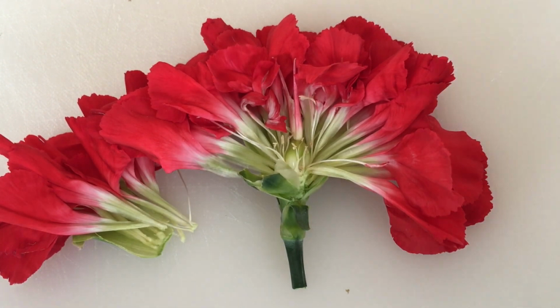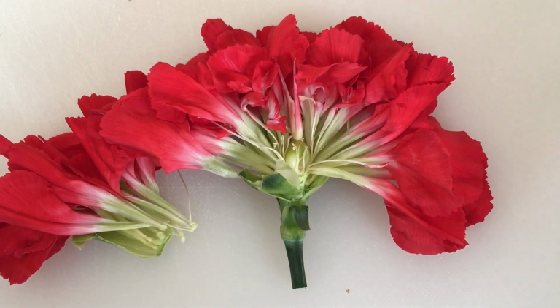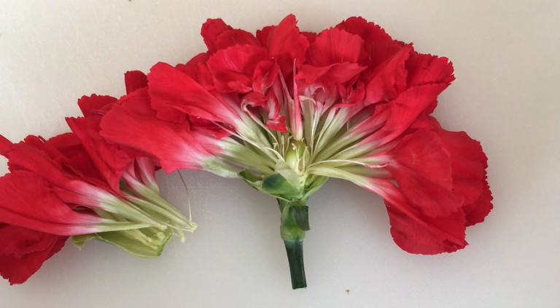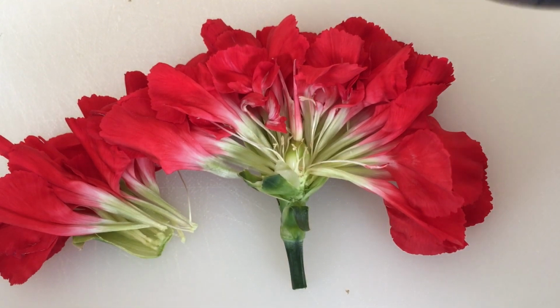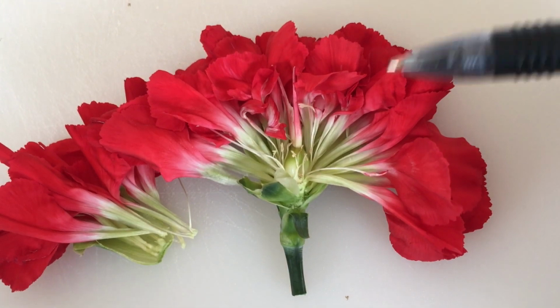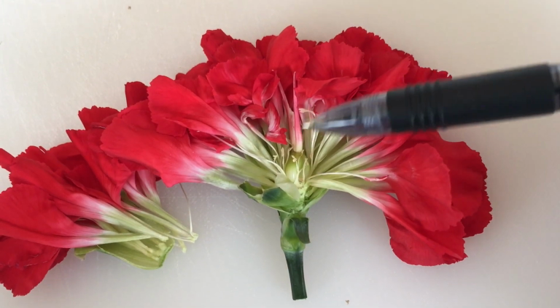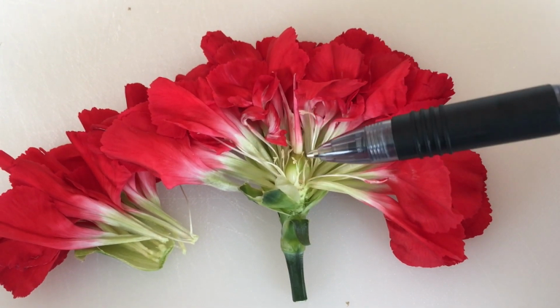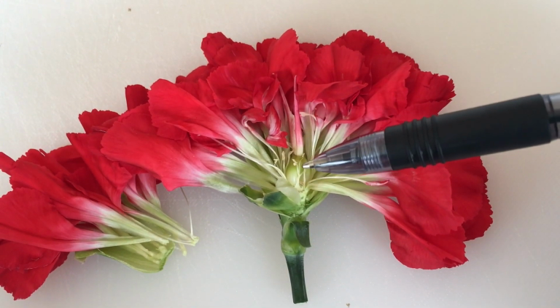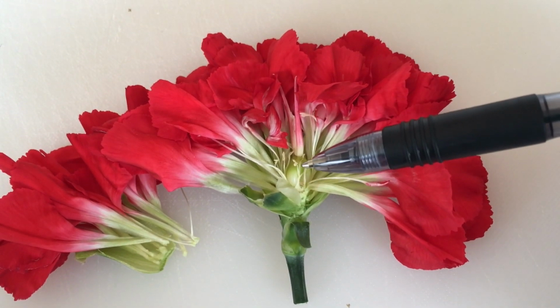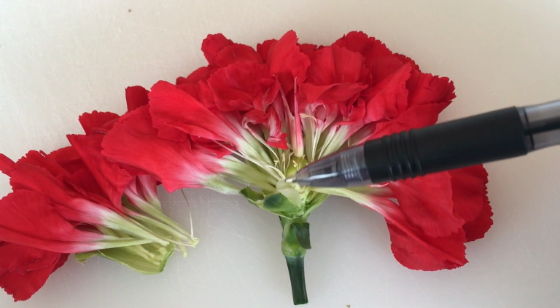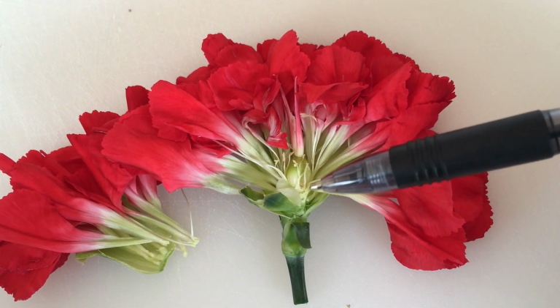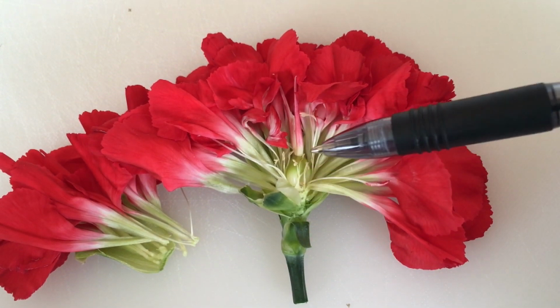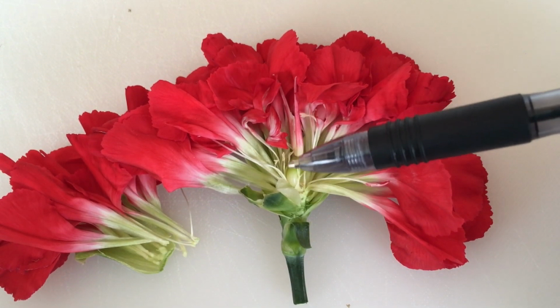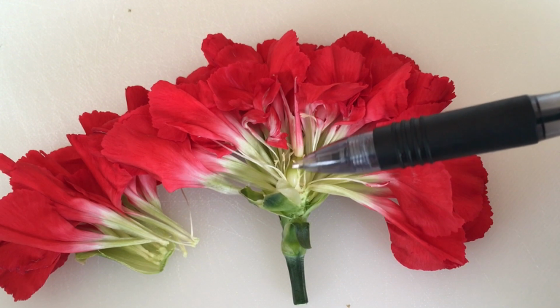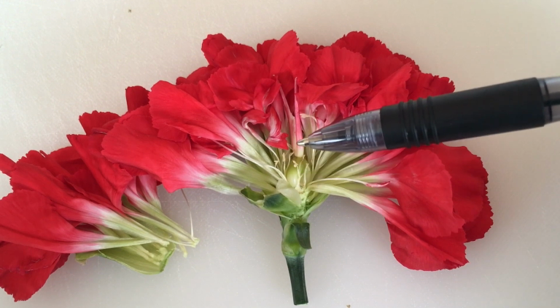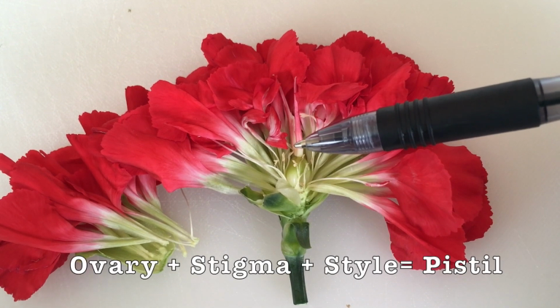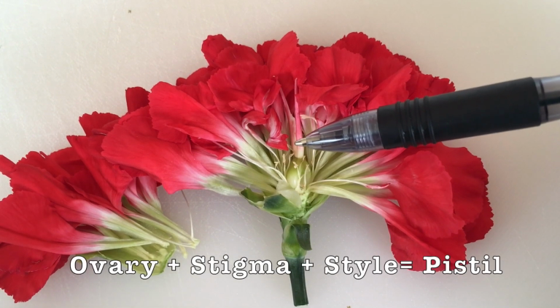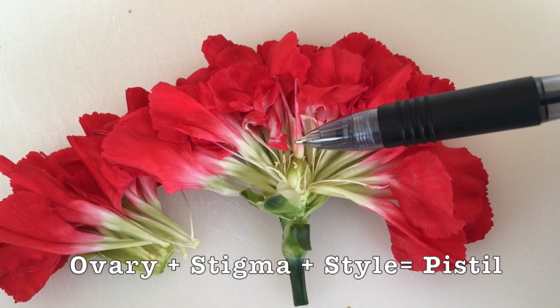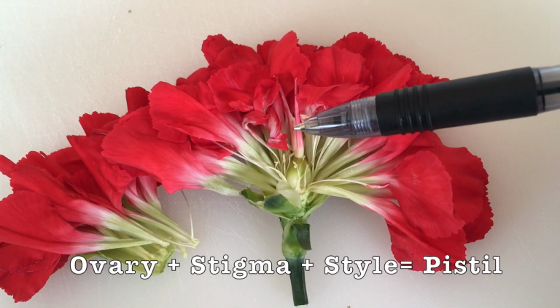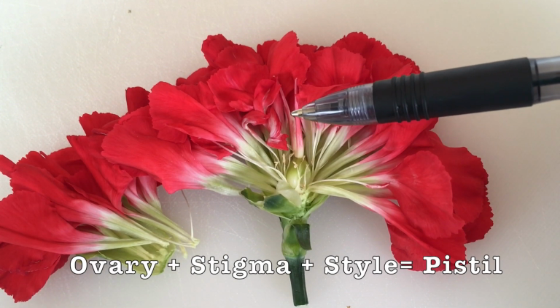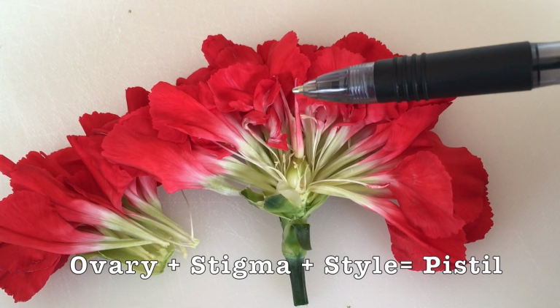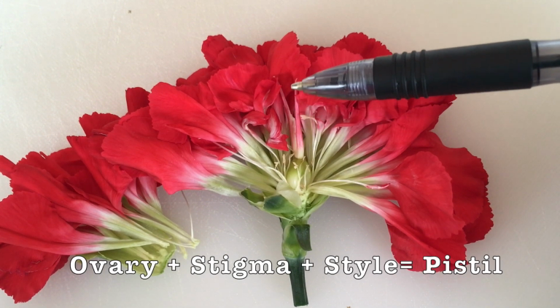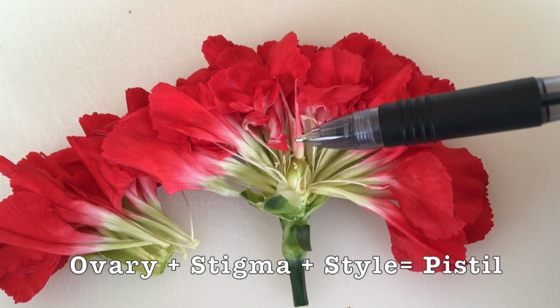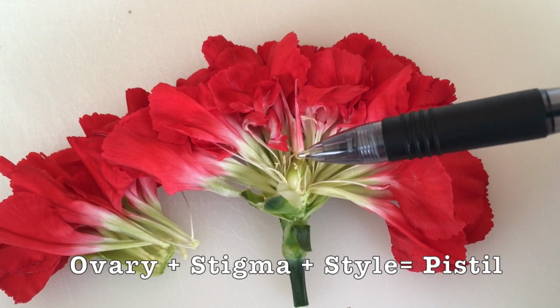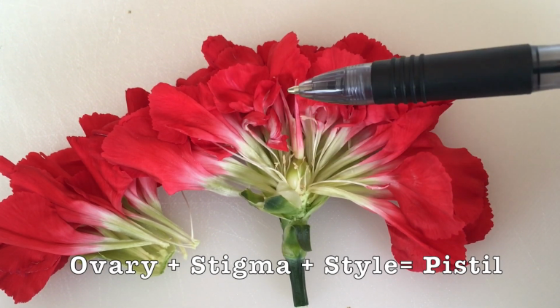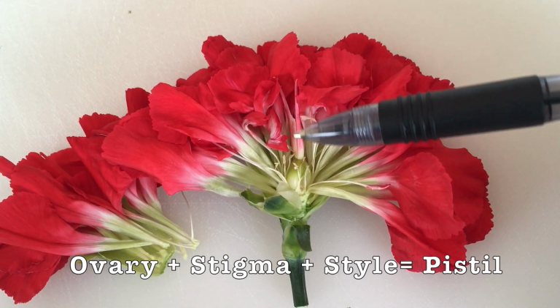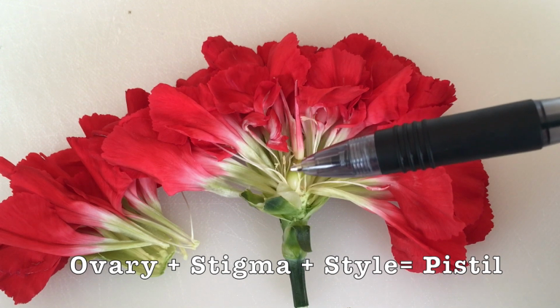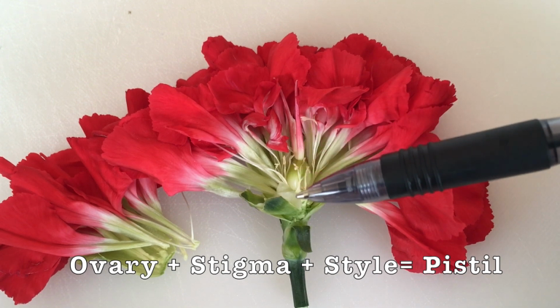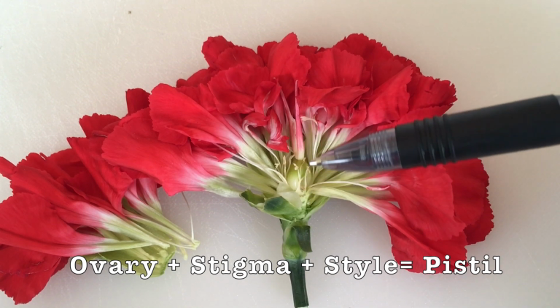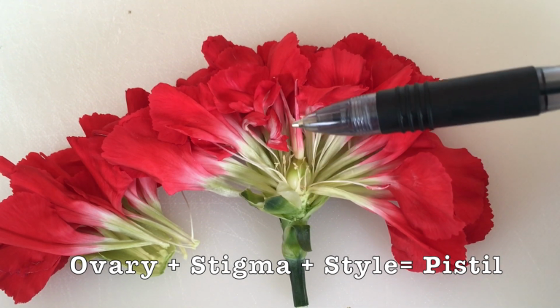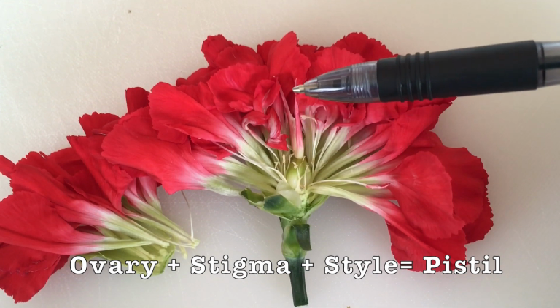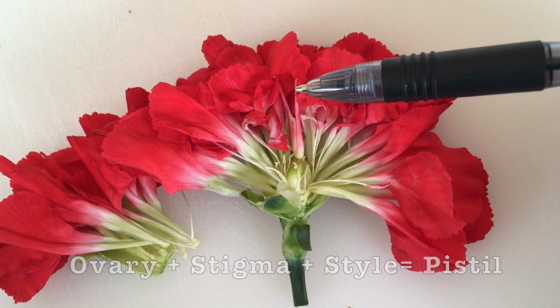If I'm looking at this flower, we're going to start with the female reproductive organs. Here at the bottom, this circle is the ovary. The stigma and style make up the rest of the pistil, so this entire portion right here is the pistil.